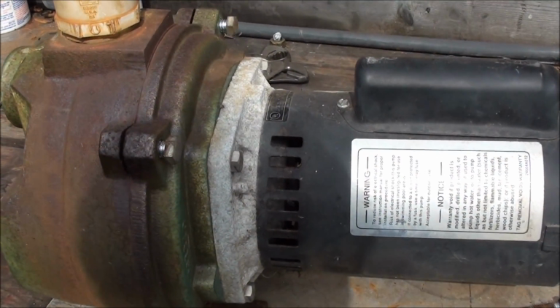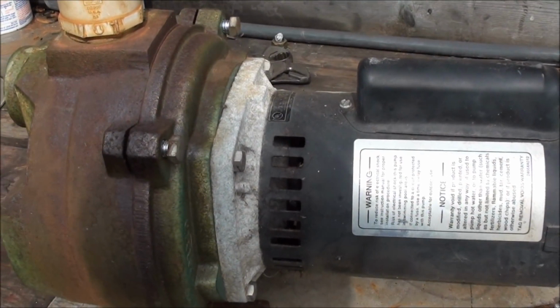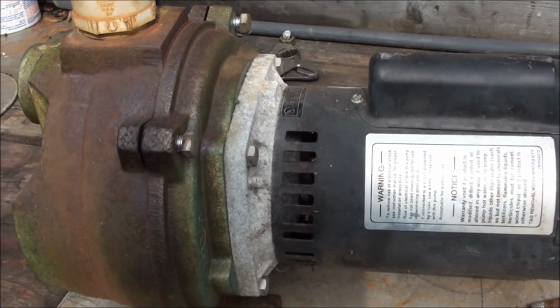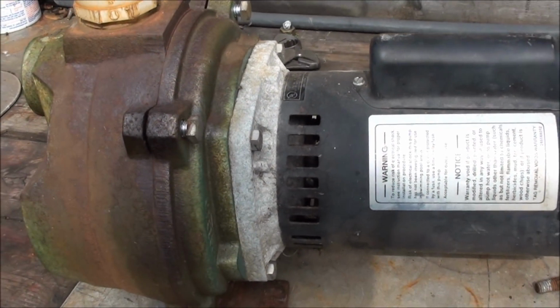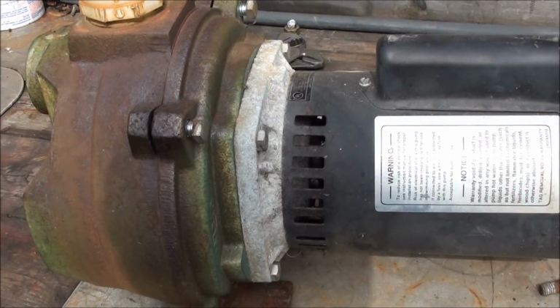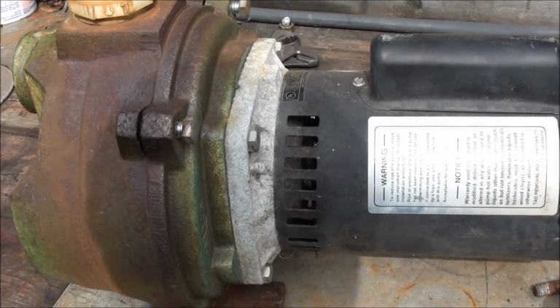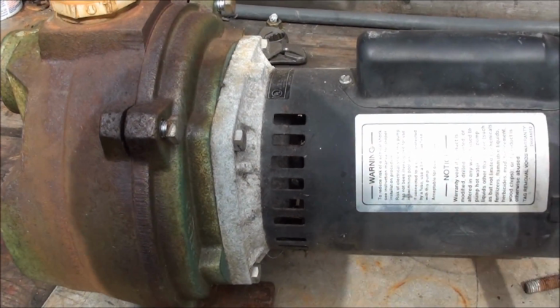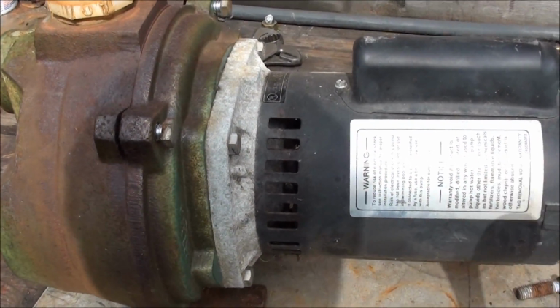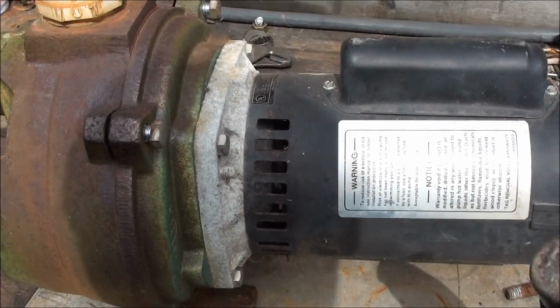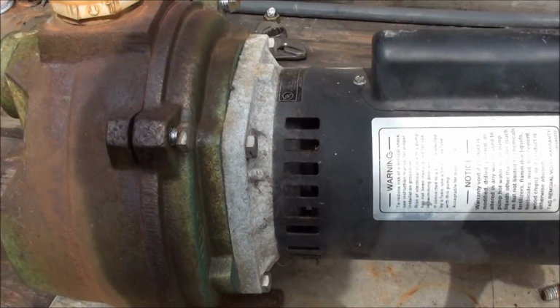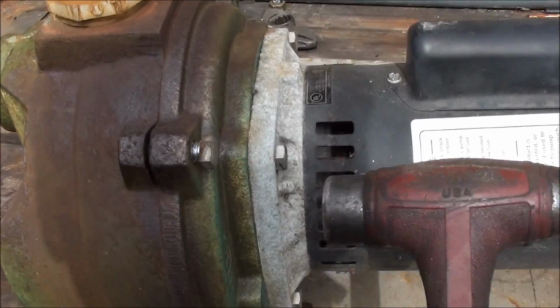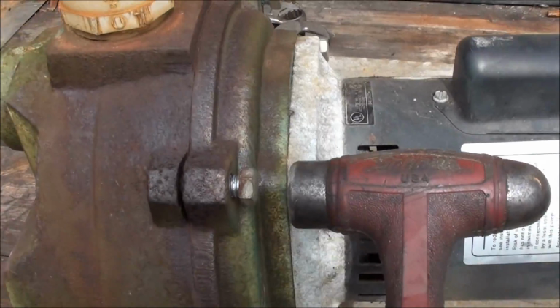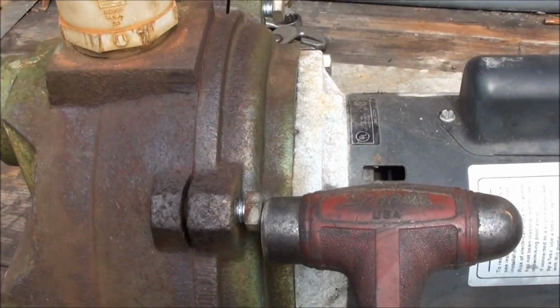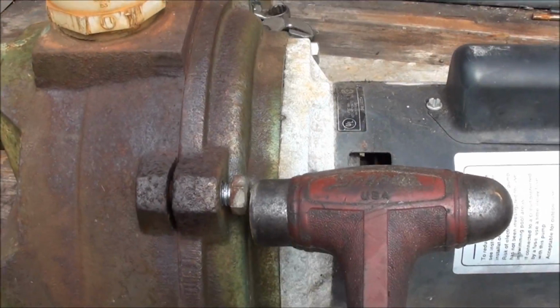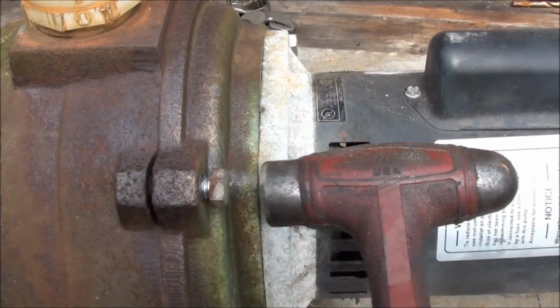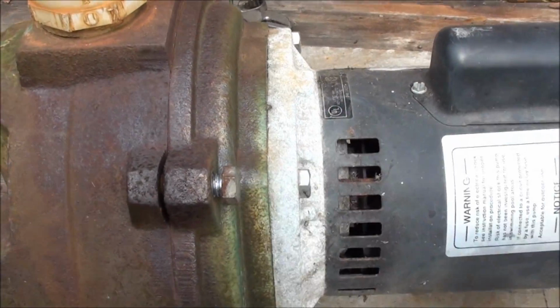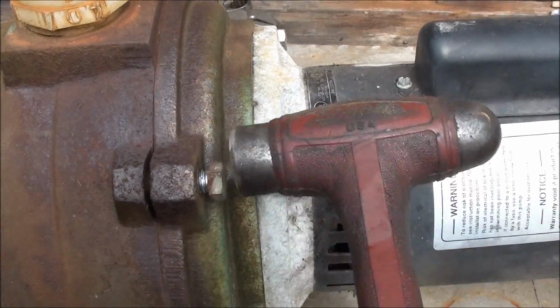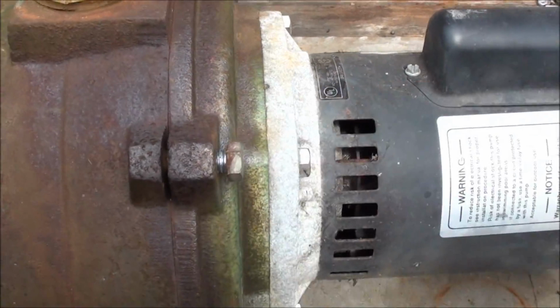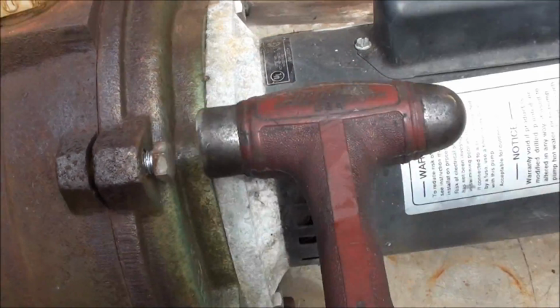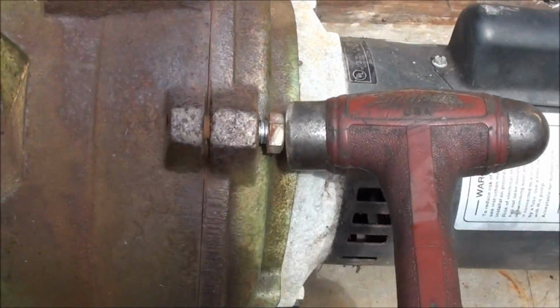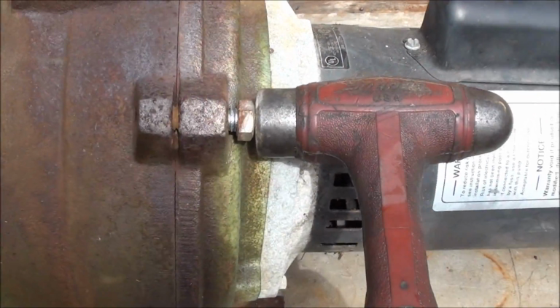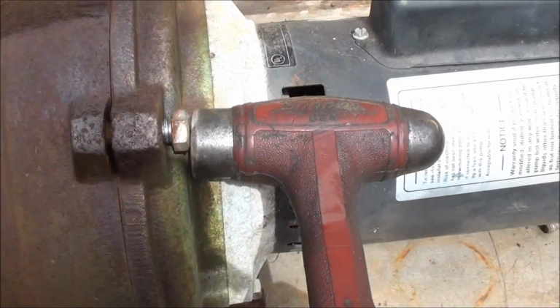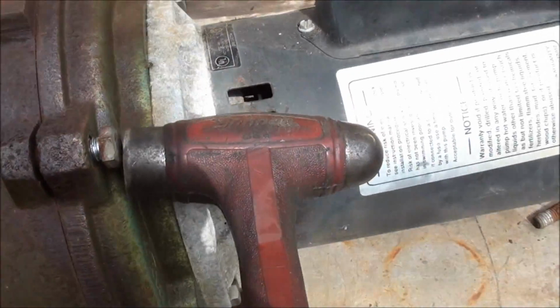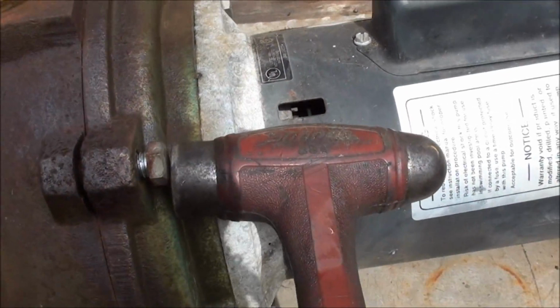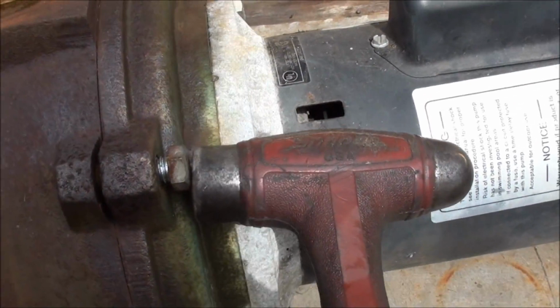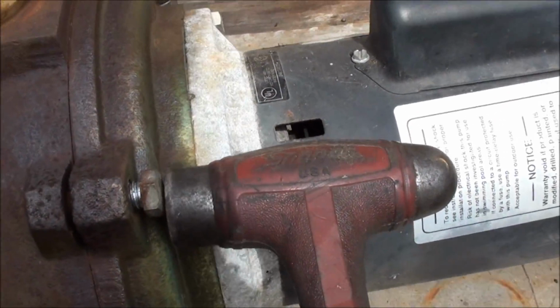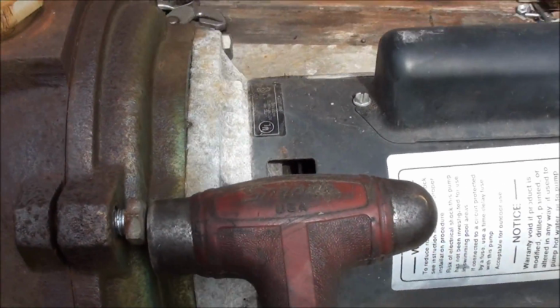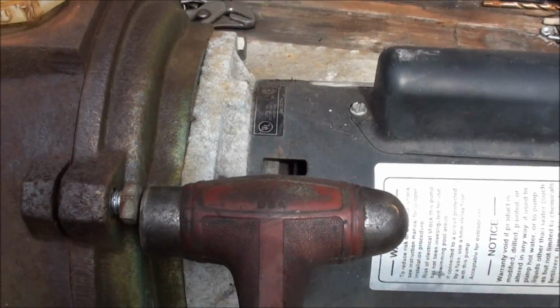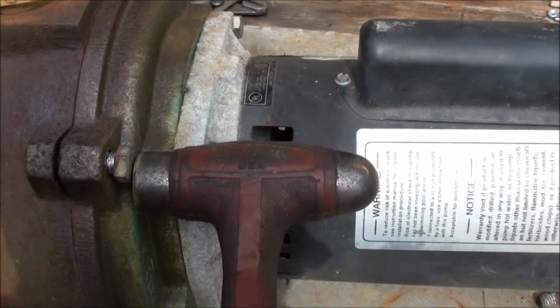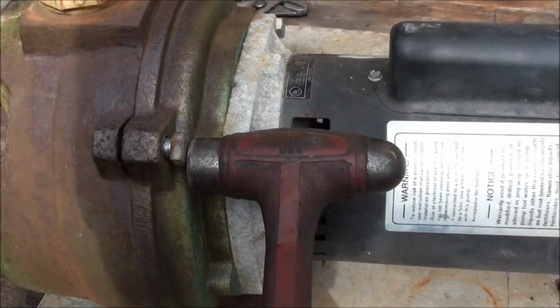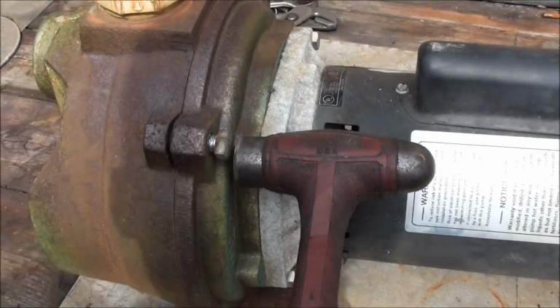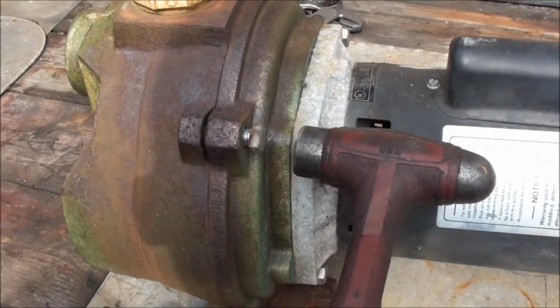Alright, I got the four housing bolts off. It should just be a matter of just whacking this. Of course, it's not too easy to do one handed.